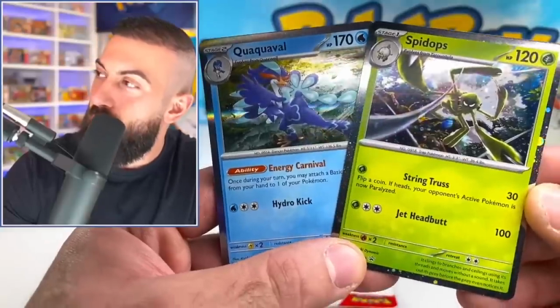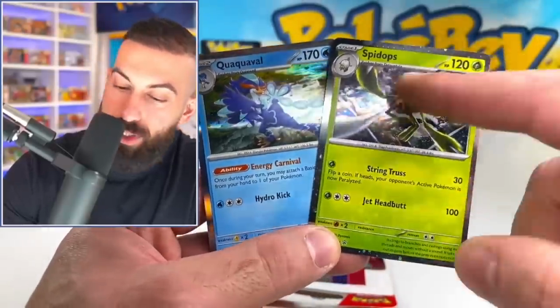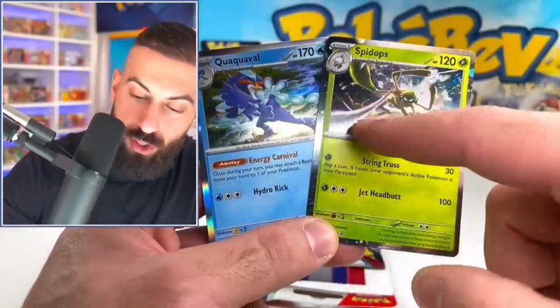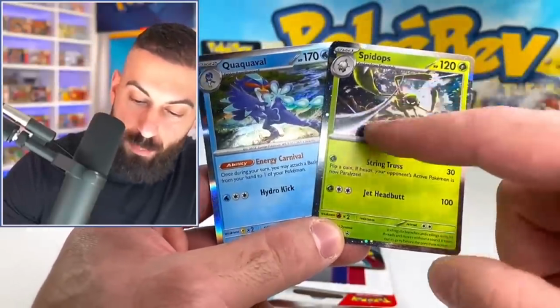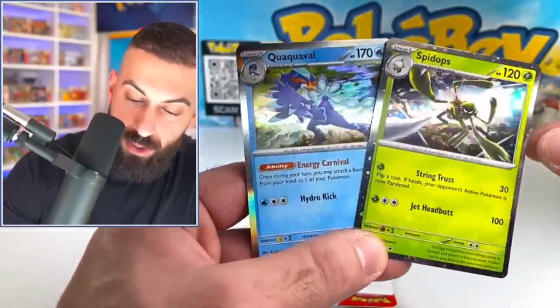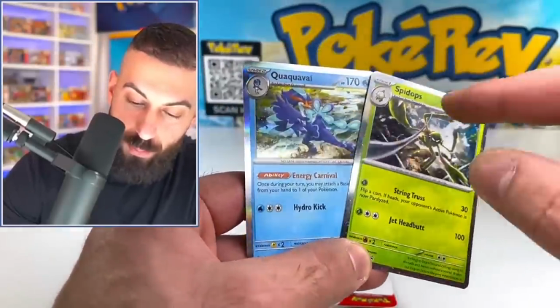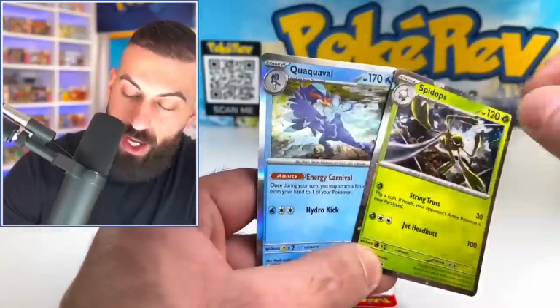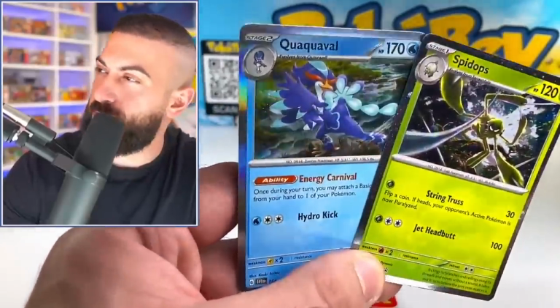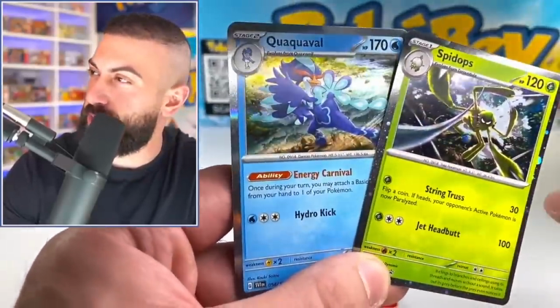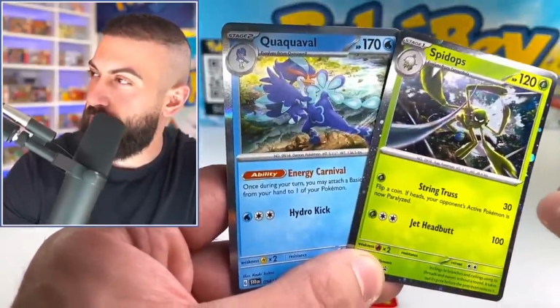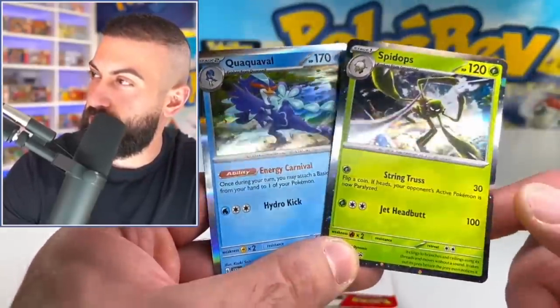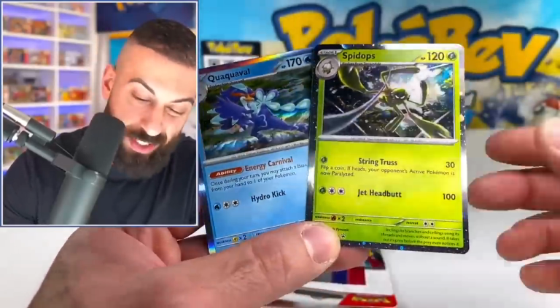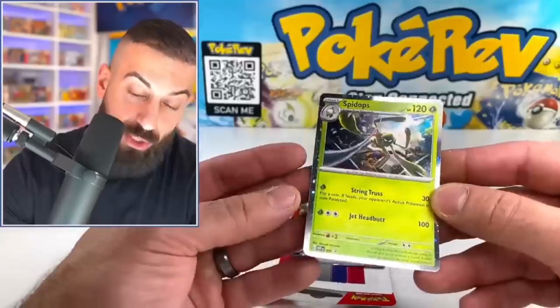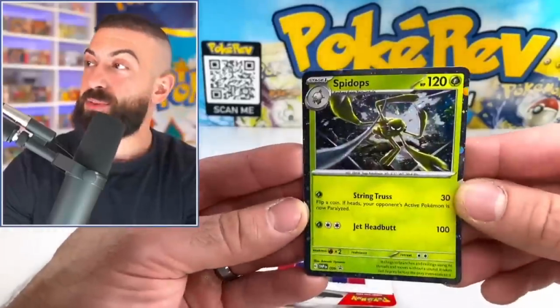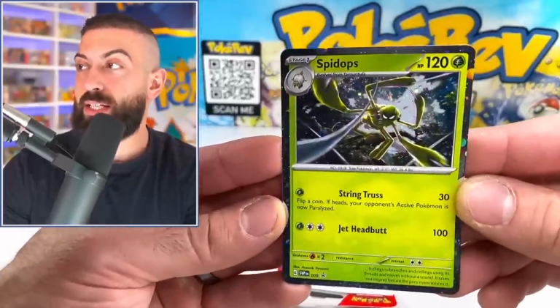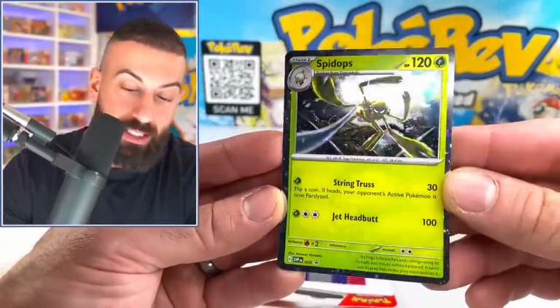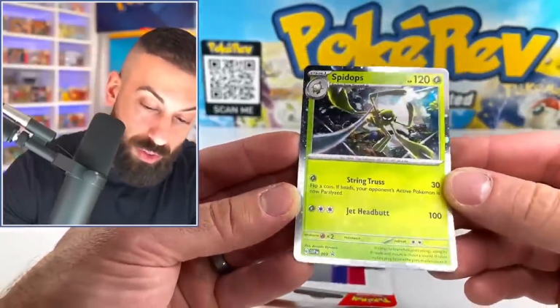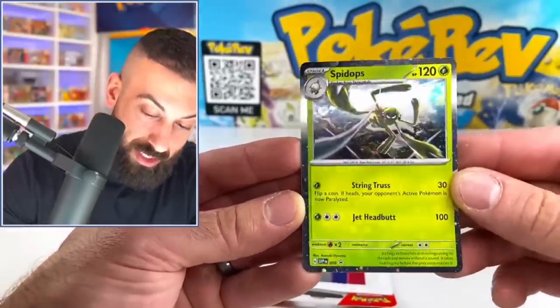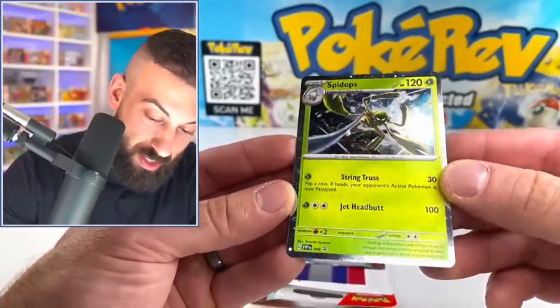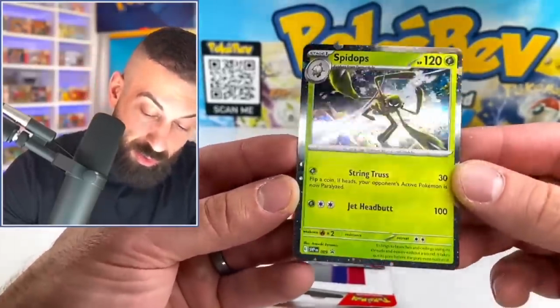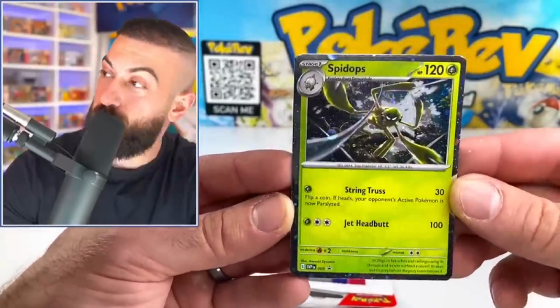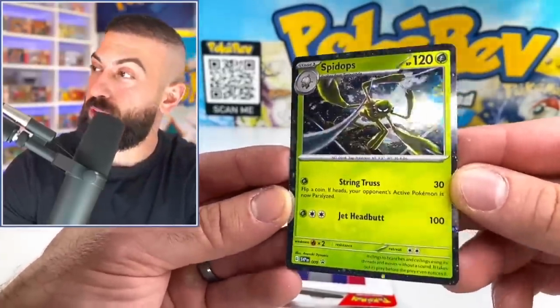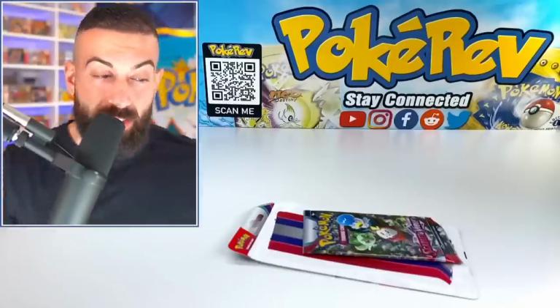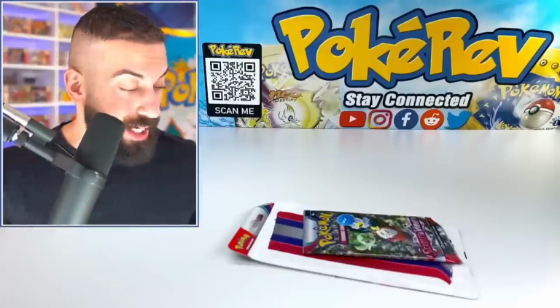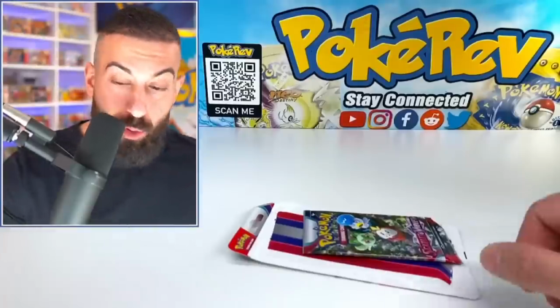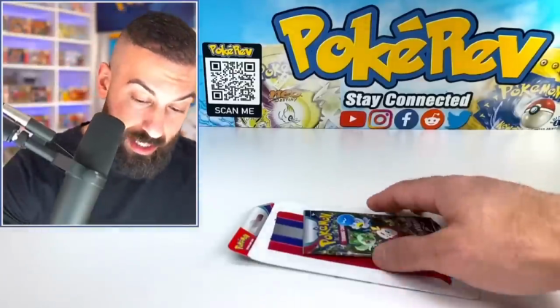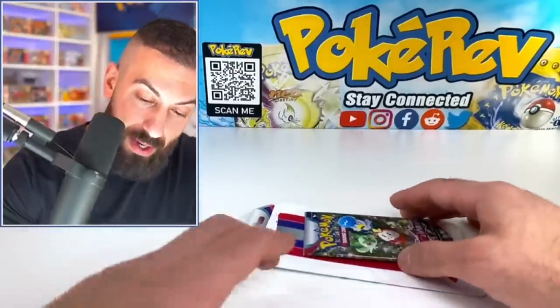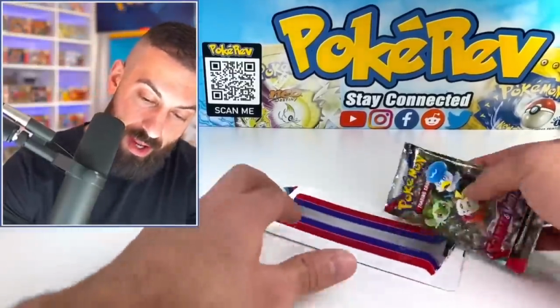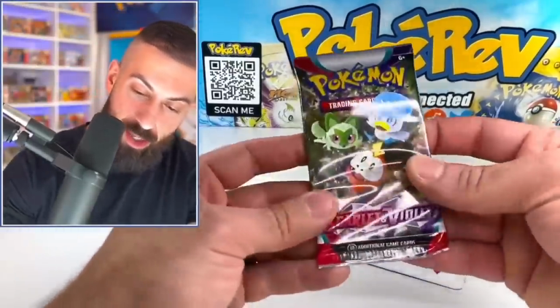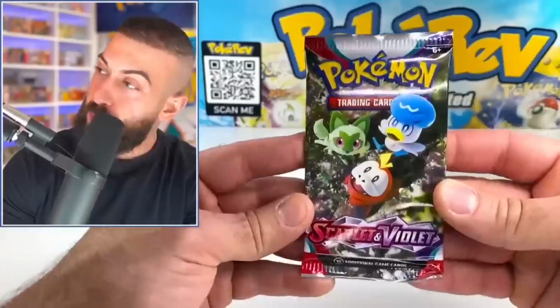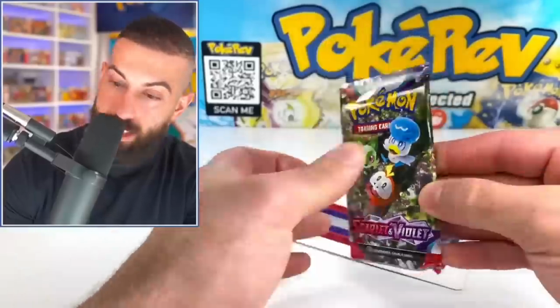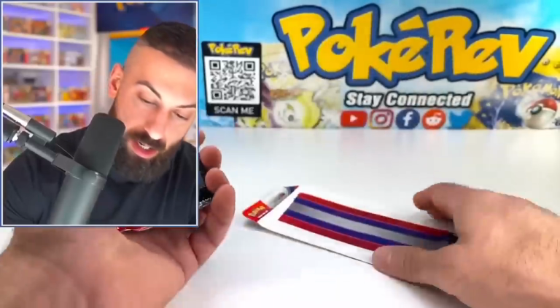Even the holo itself, you can see the pattern coming through. And then this one just kind of is shiny - it reminds me of back in the old EX days. It looks really cool. Honestly, it's making me like holos more.